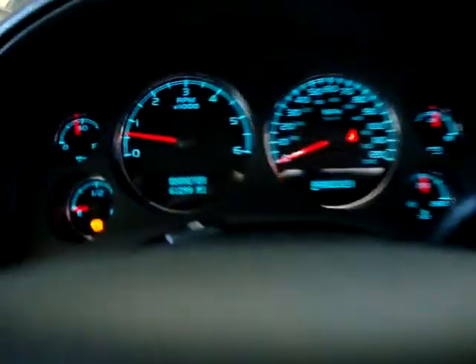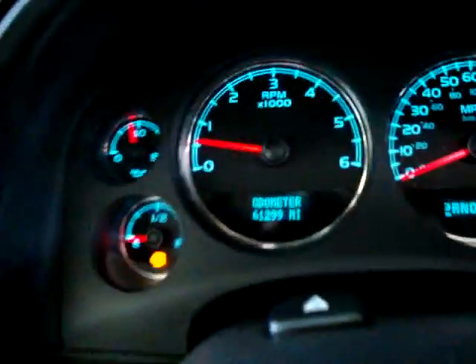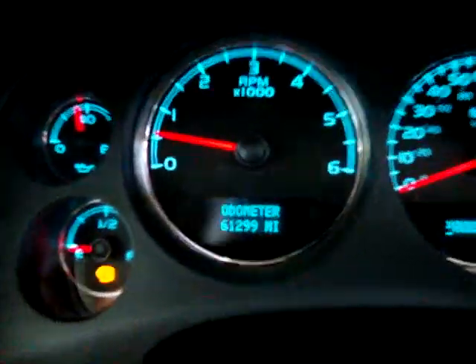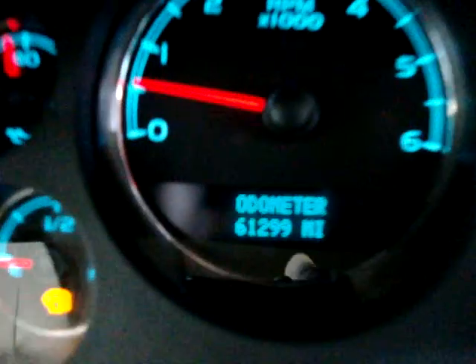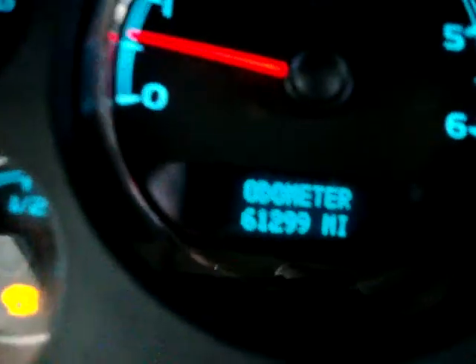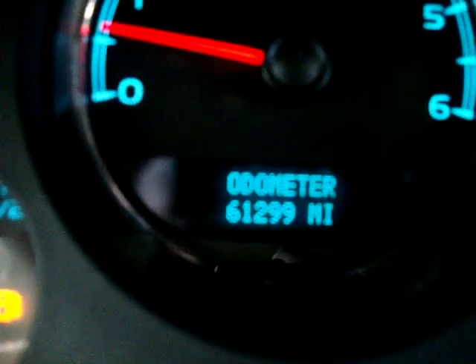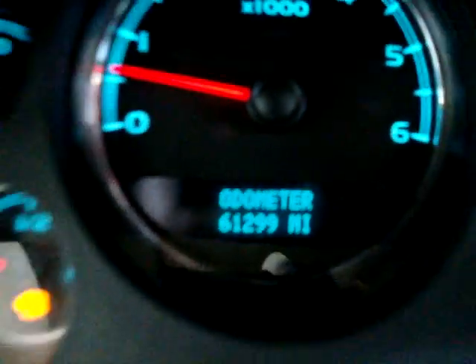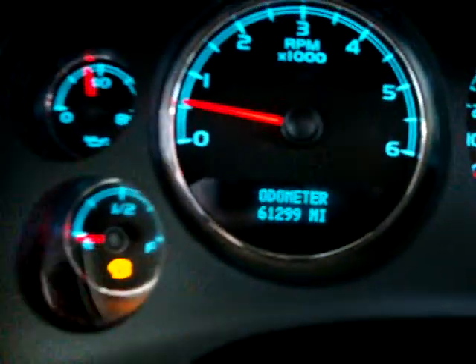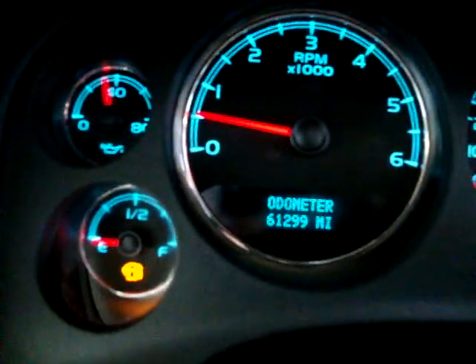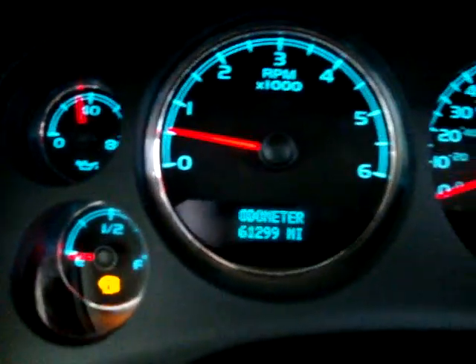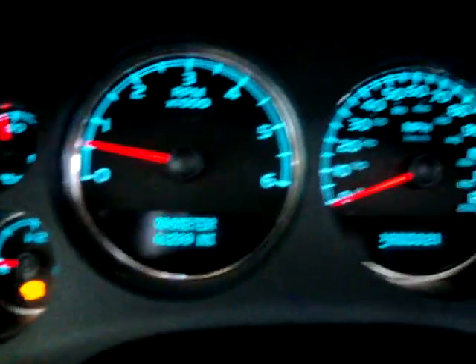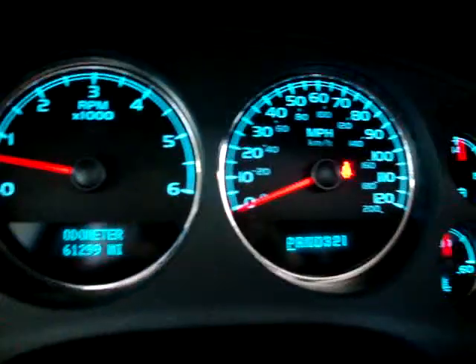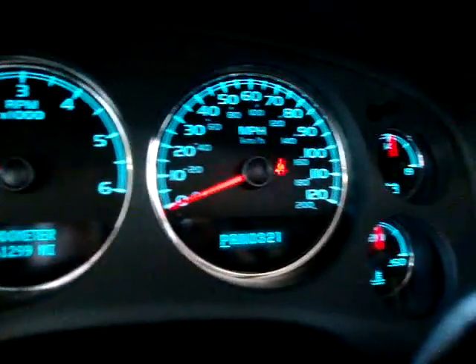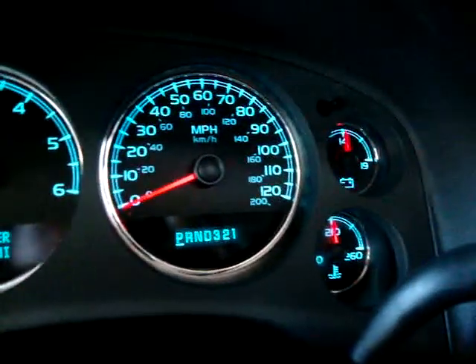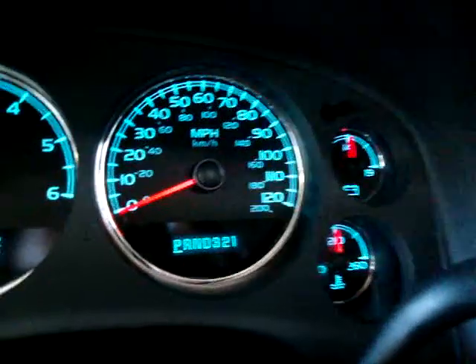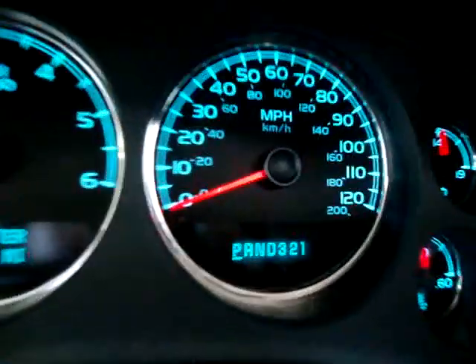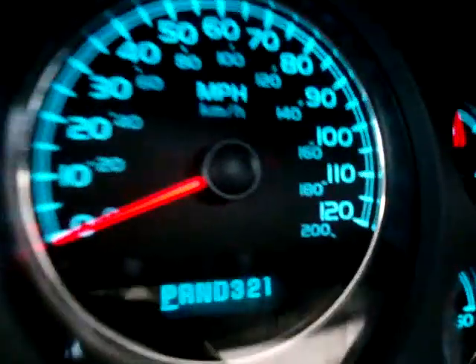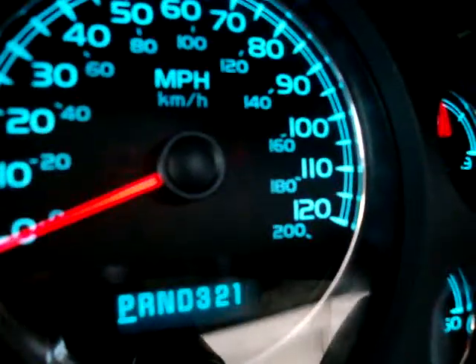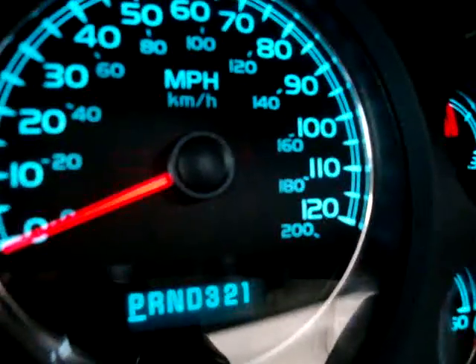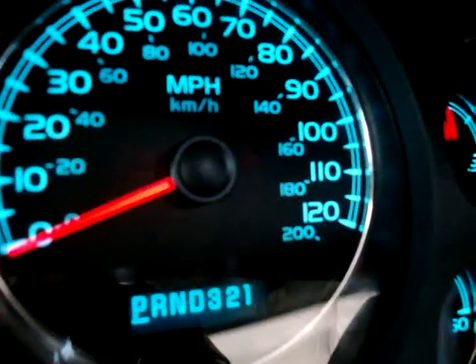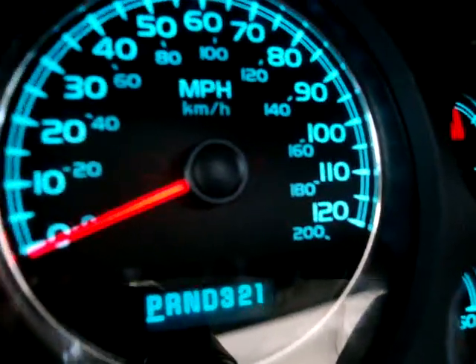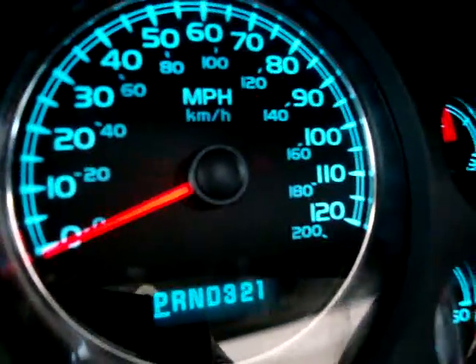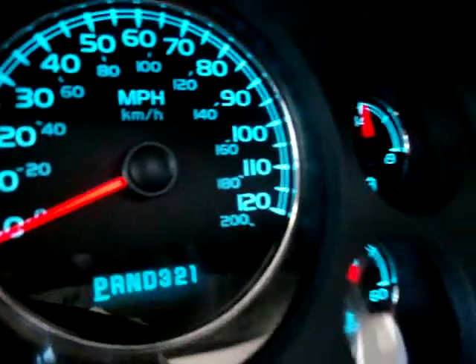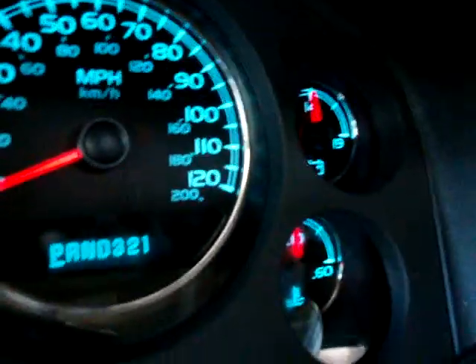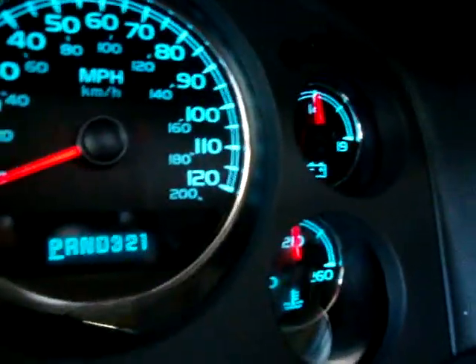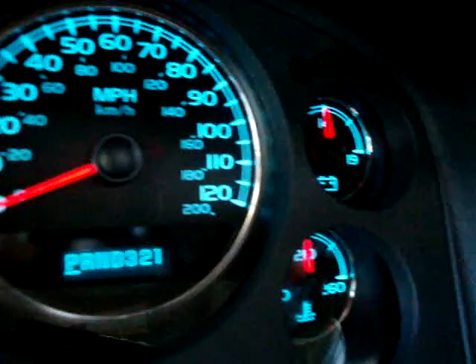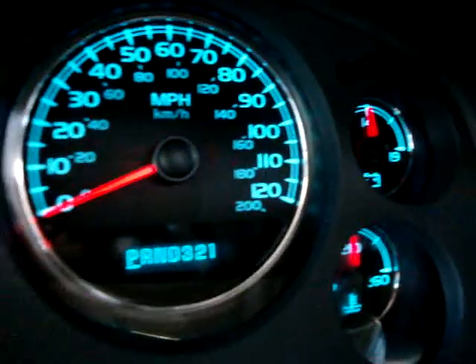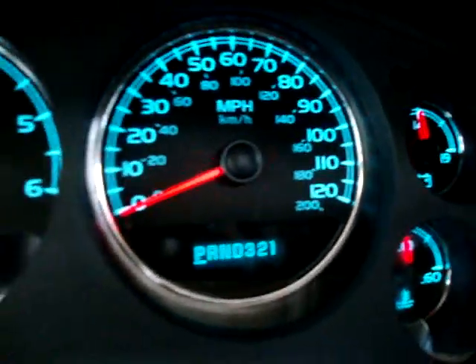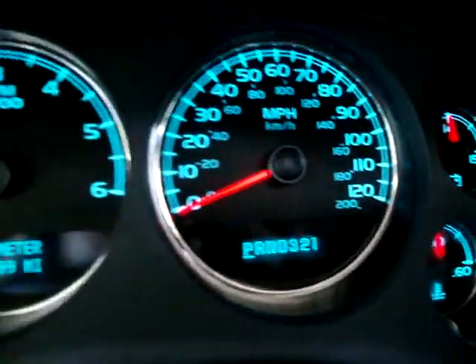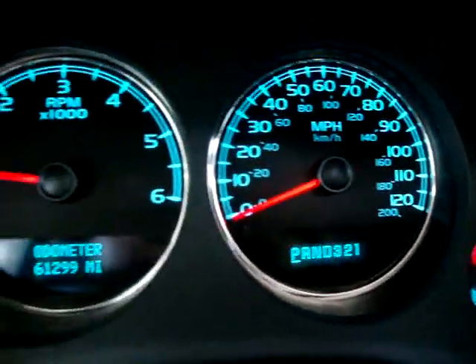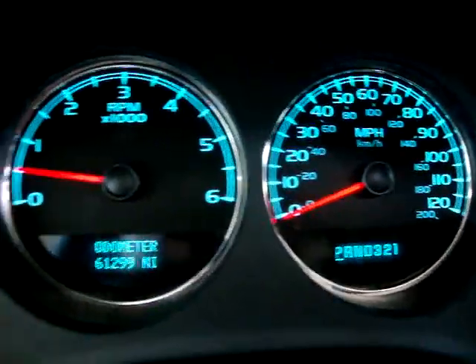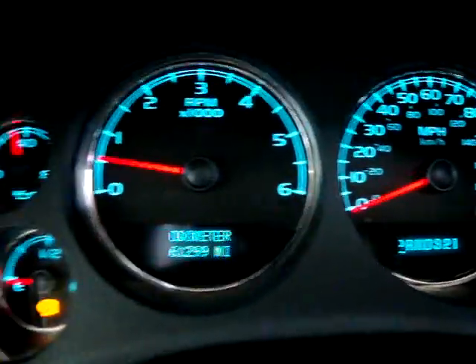It's got 61,299 miles. The car is running right now and there are no warning lights on other than the seatbelt light, which just stopped flashing because I am not wearing my seatbelt while shooting the video.